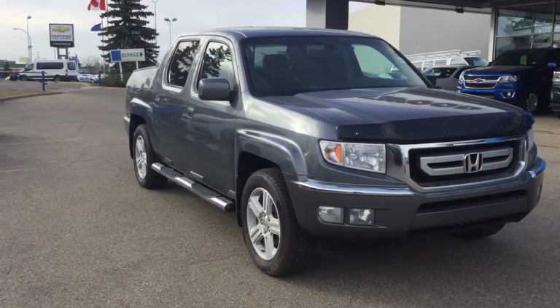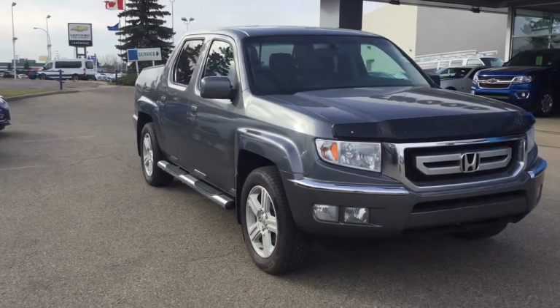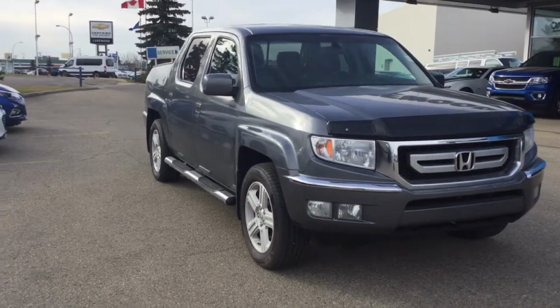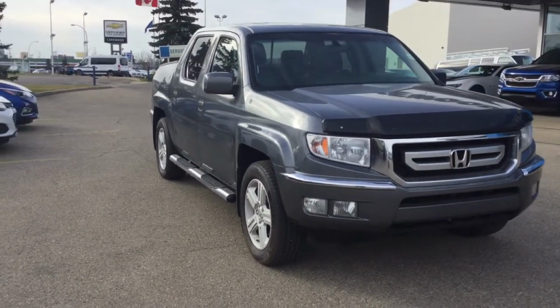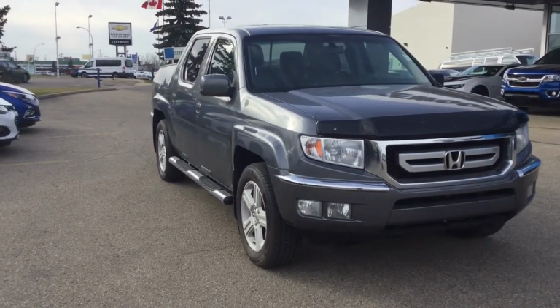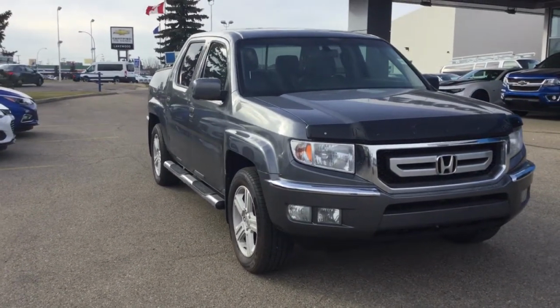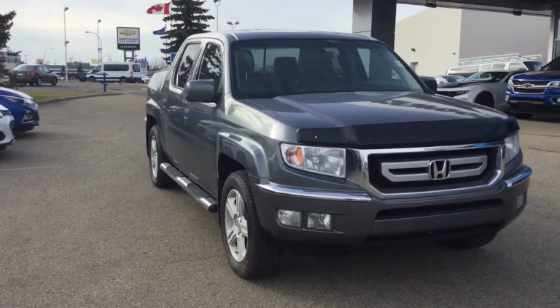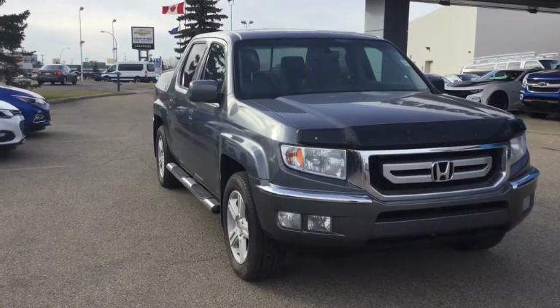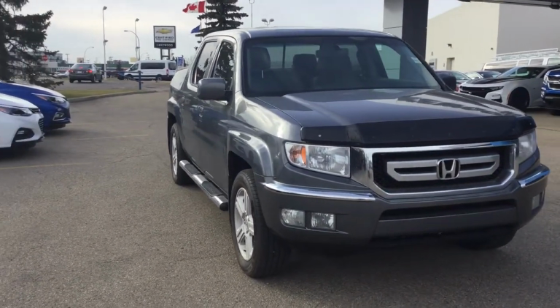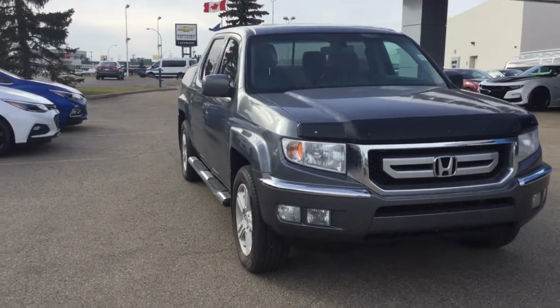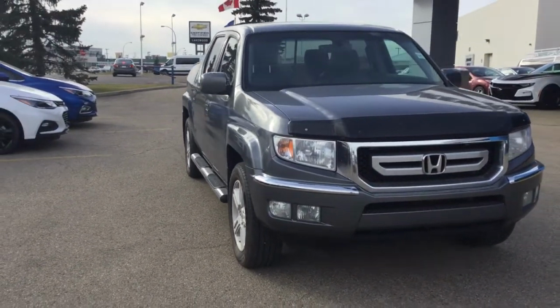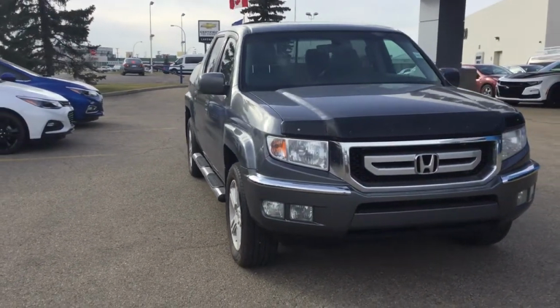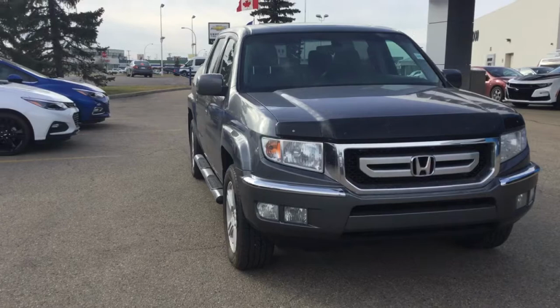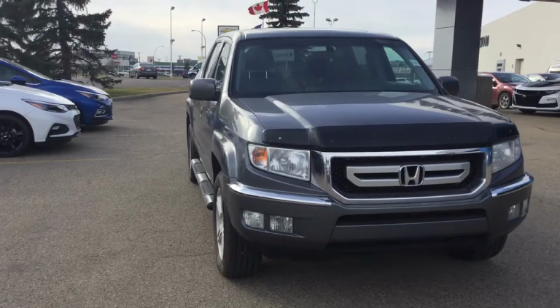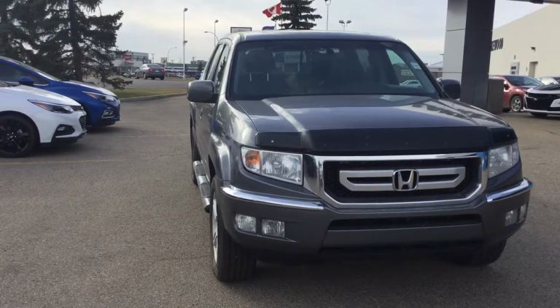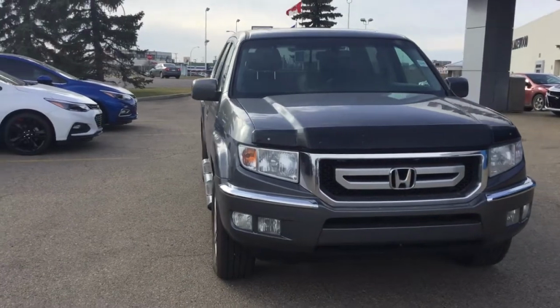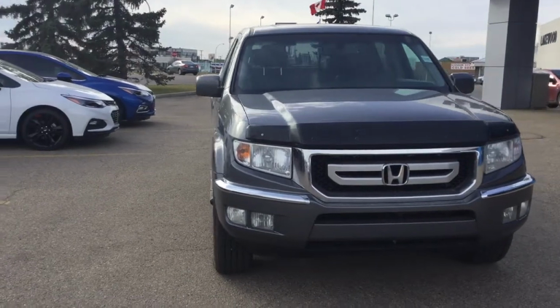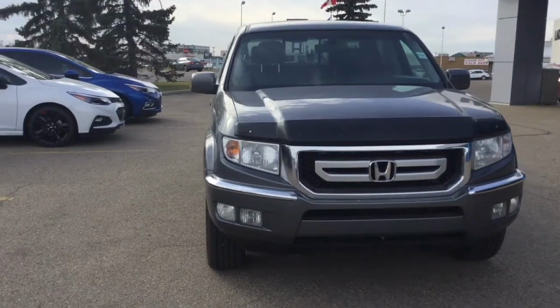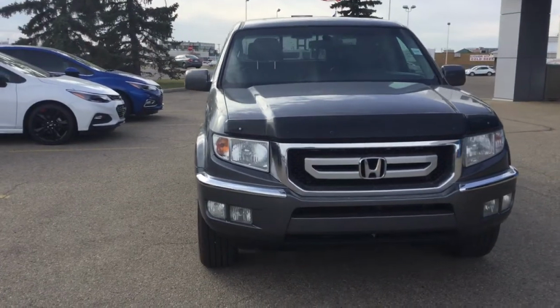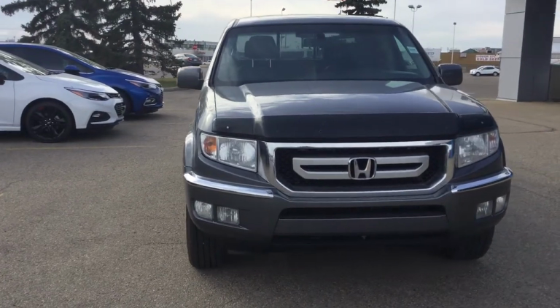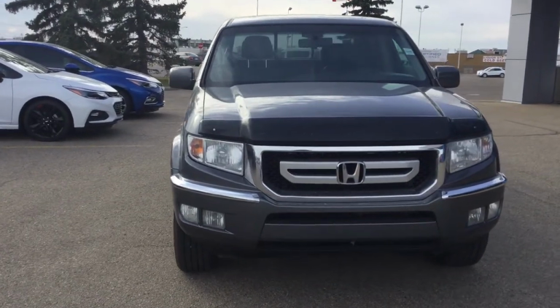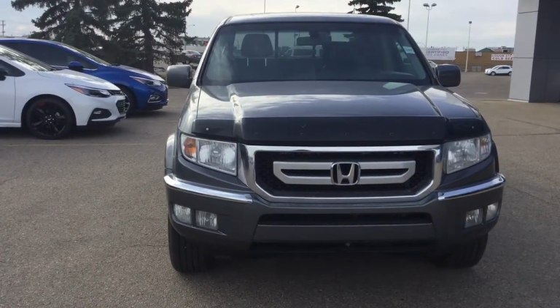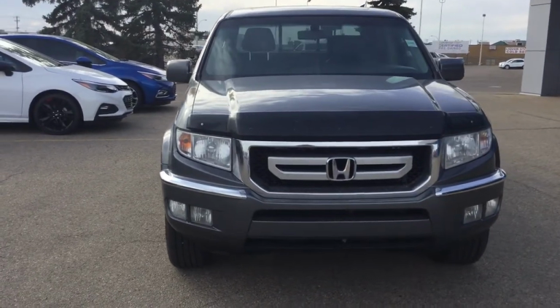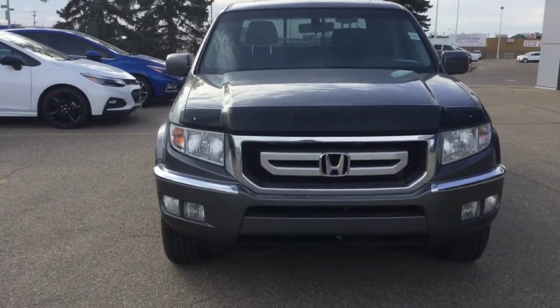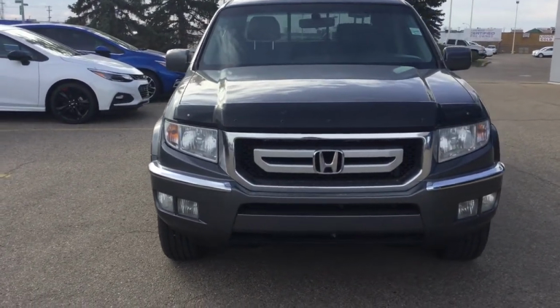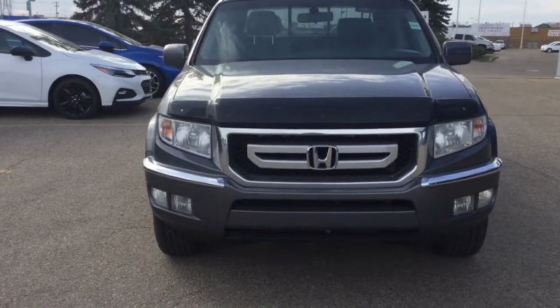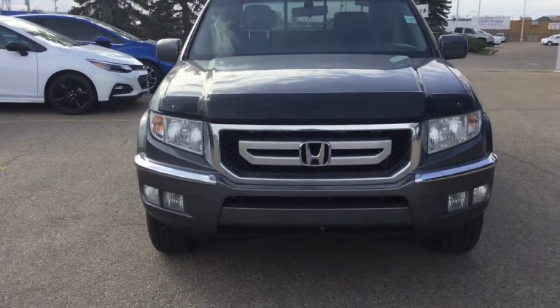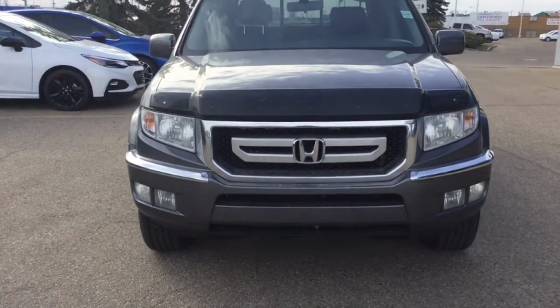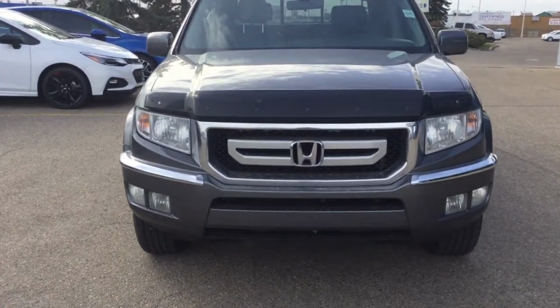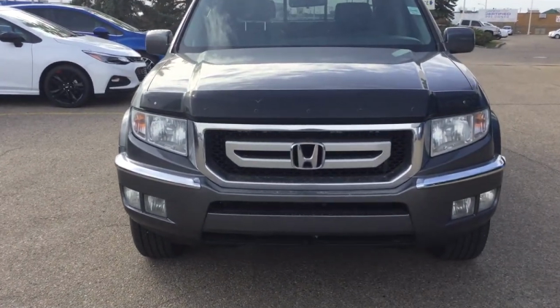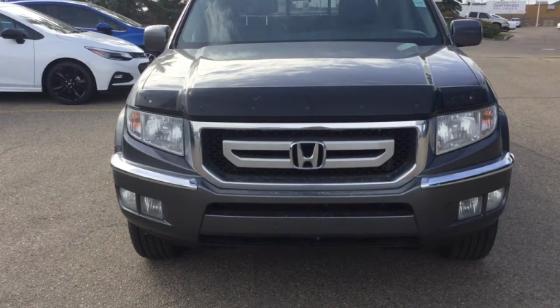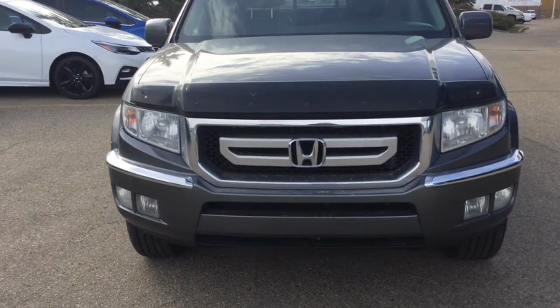This is a certified pre-owned four-door crew cab in polished metal metallic. Under the hood is the 3.5 liter V6 engine coupled with a five-speed automatic transmission.